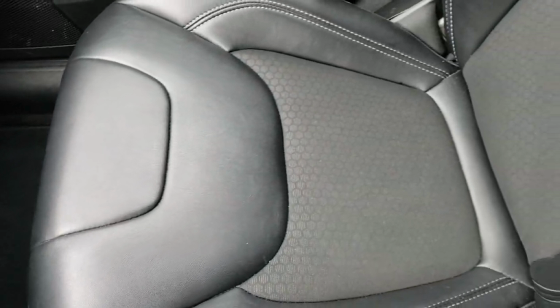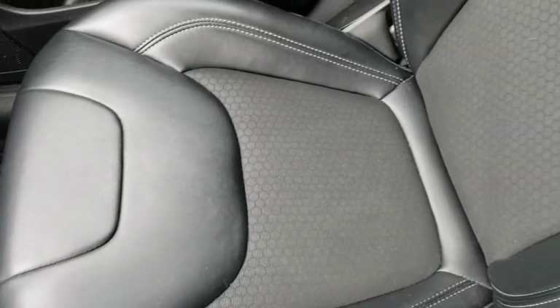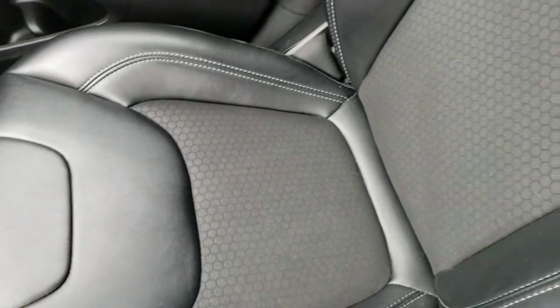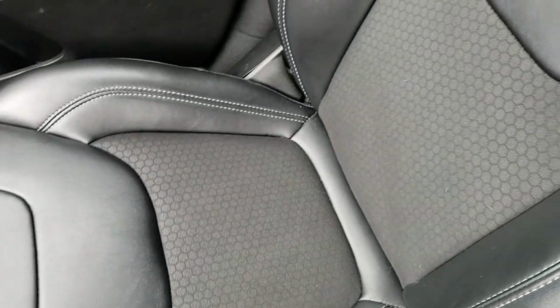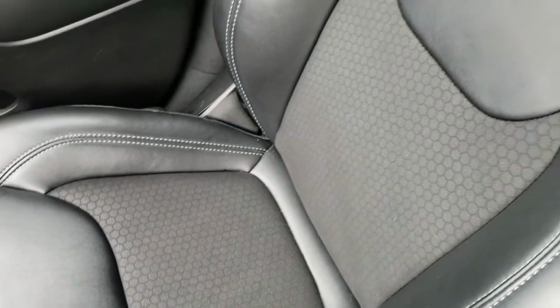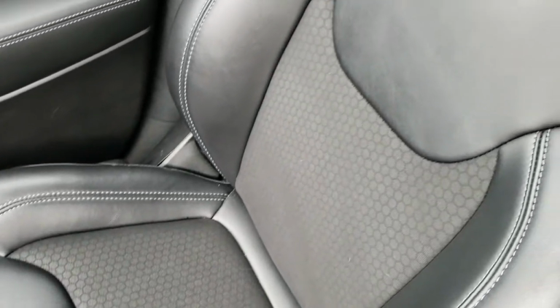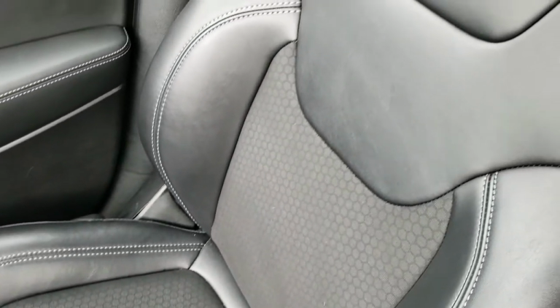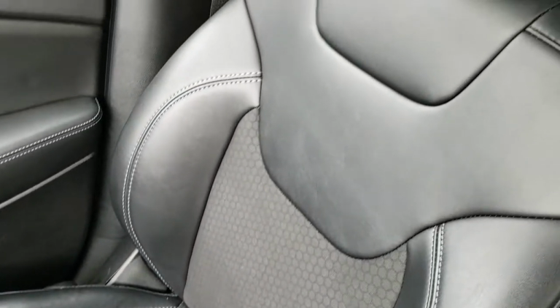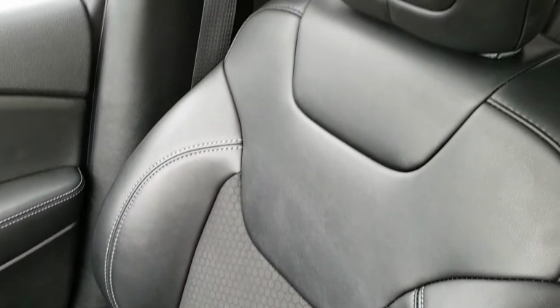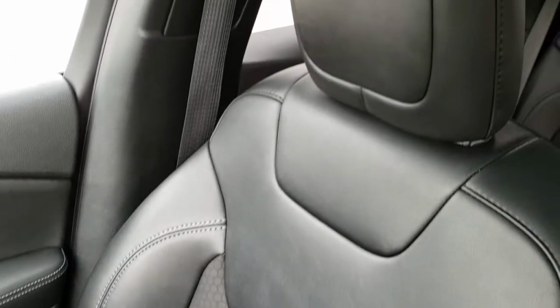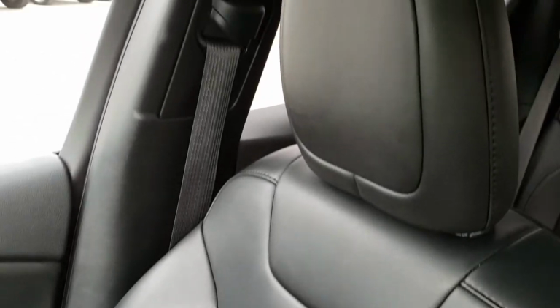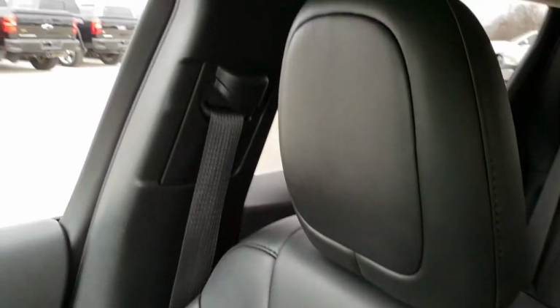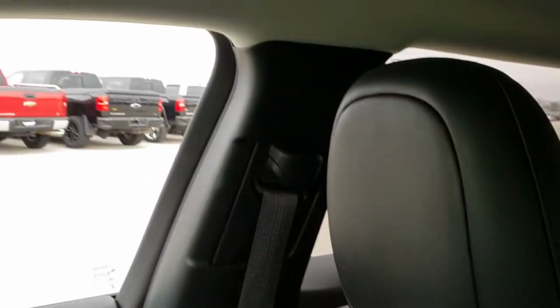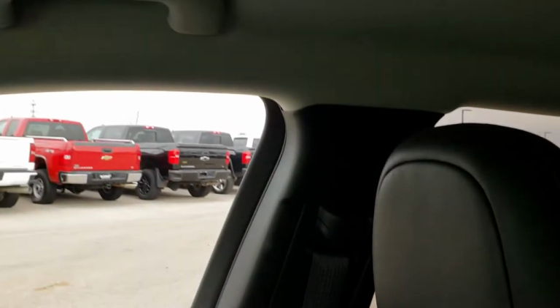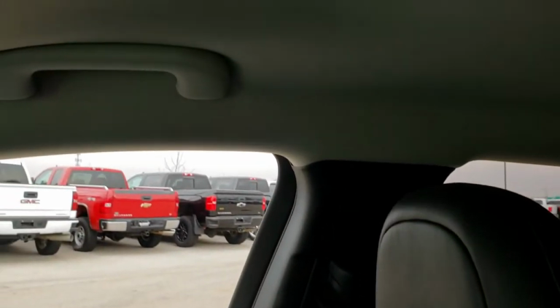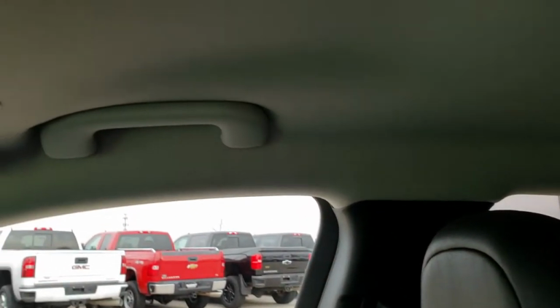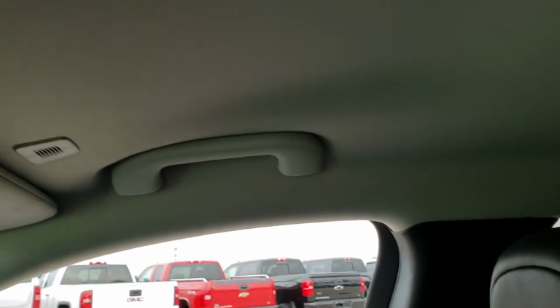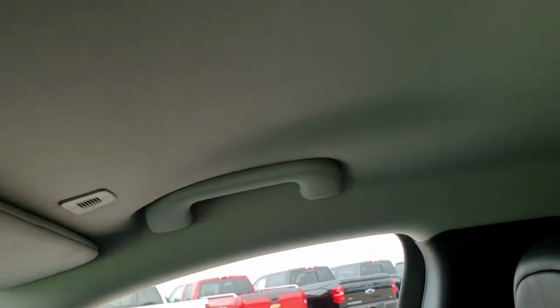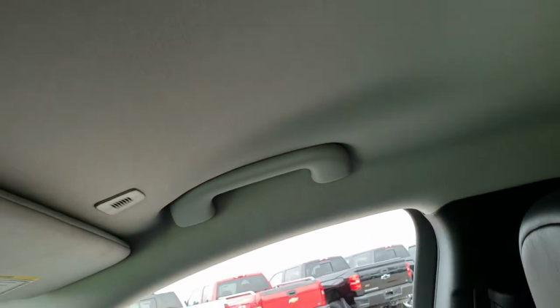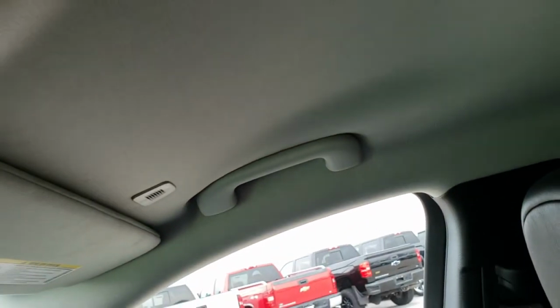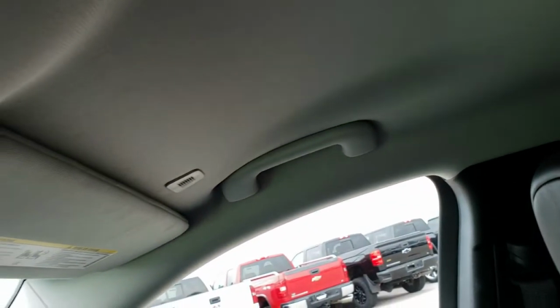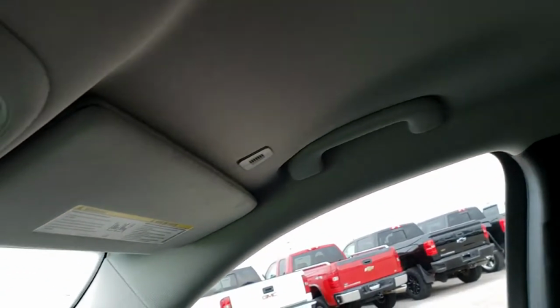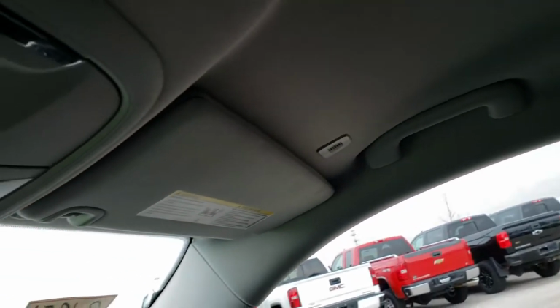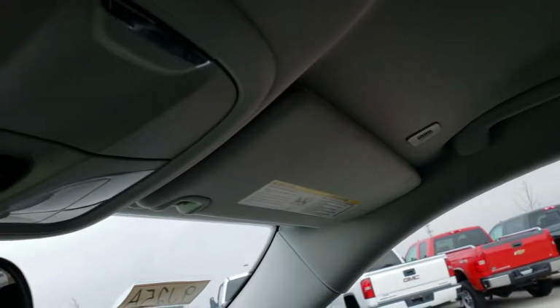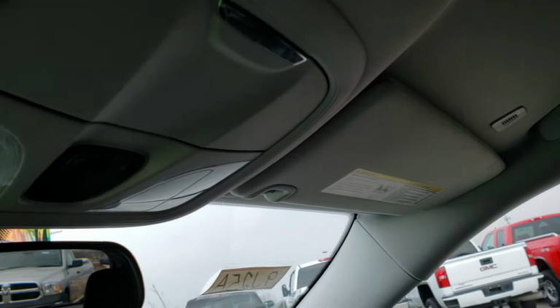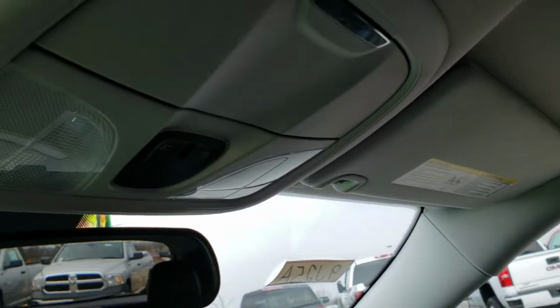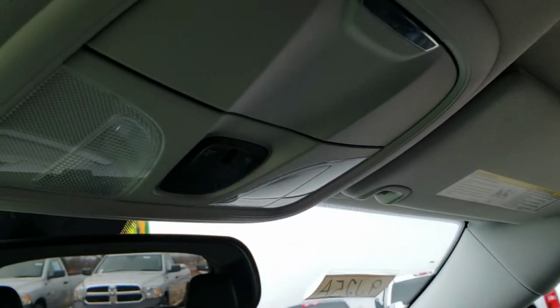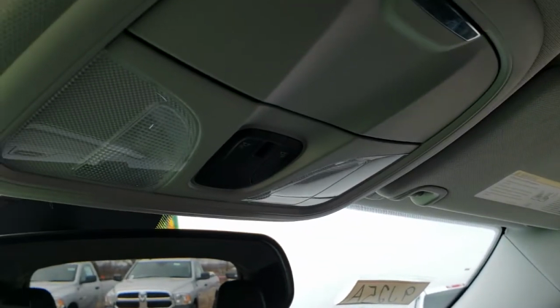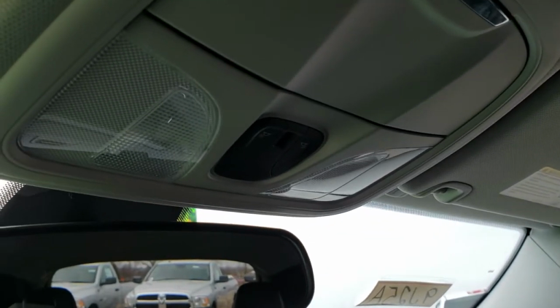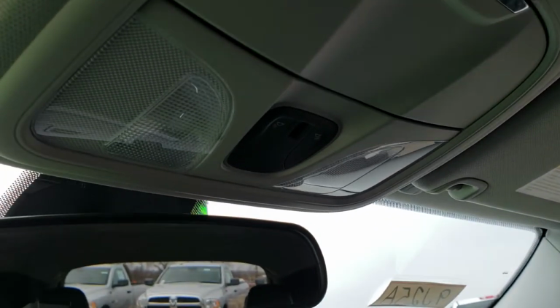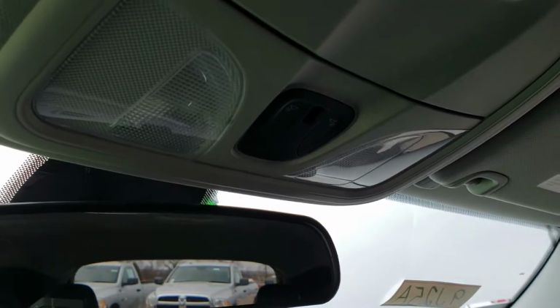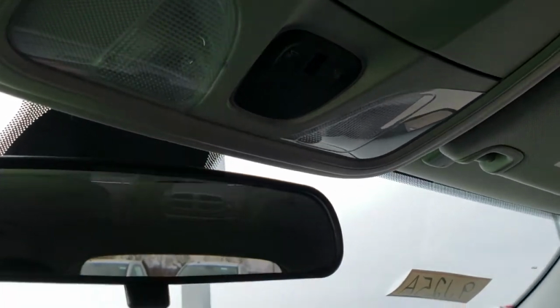Passenger seat is very clean as well — no rips or tears, and it is heated too. The headliner is in excellent shape. This vehicle has never been smoked in, and you do get map lights up there.